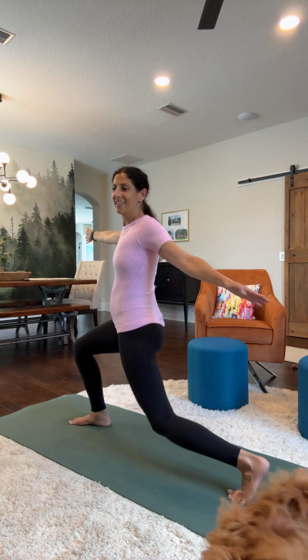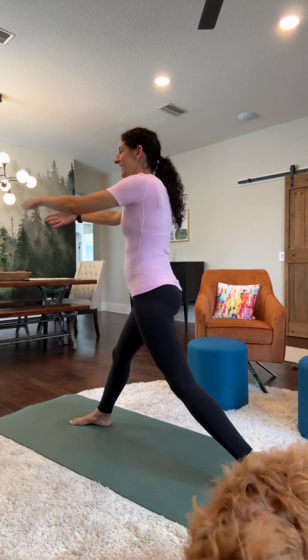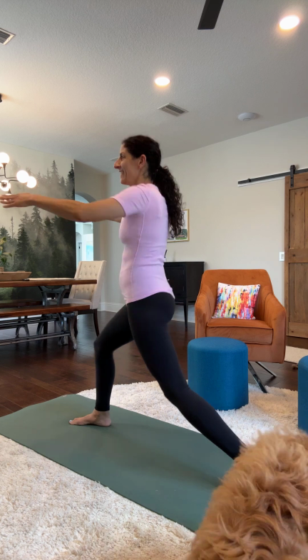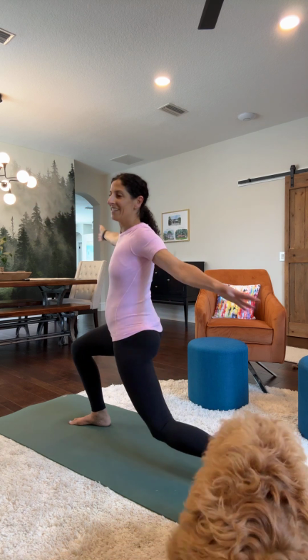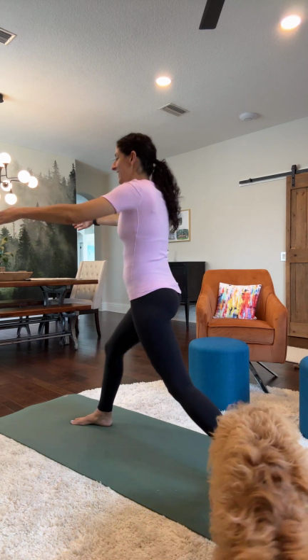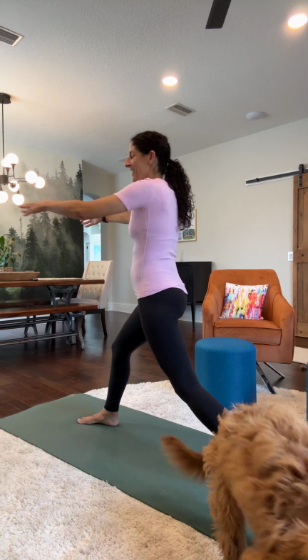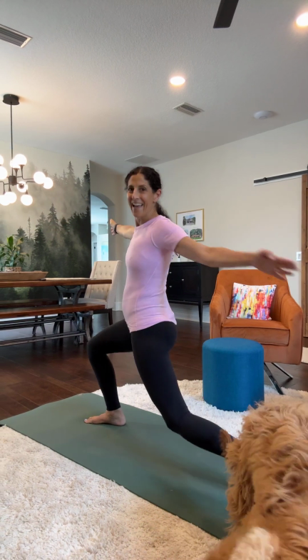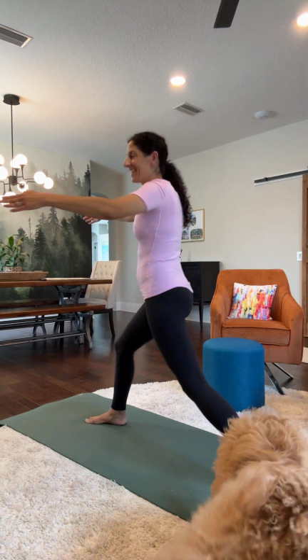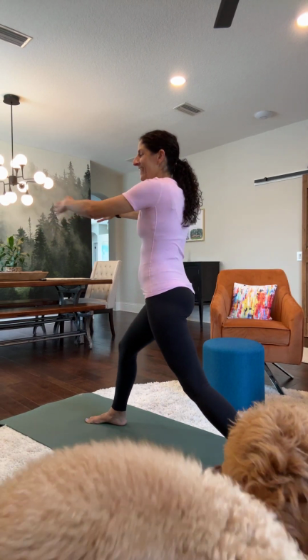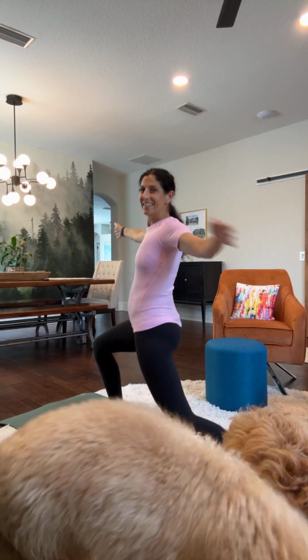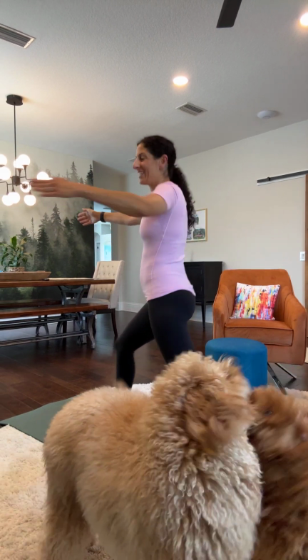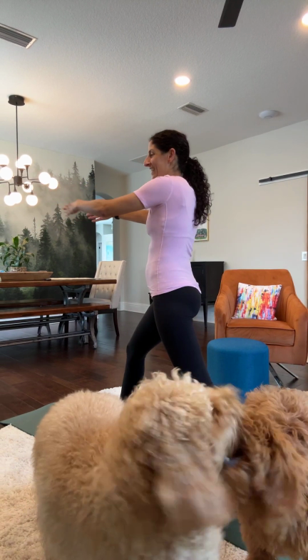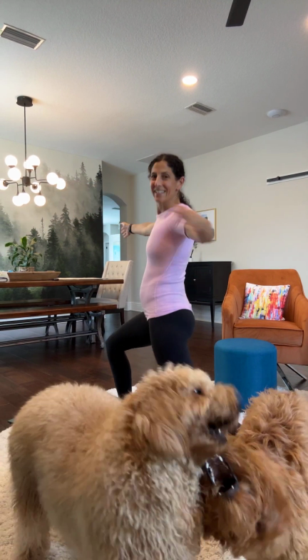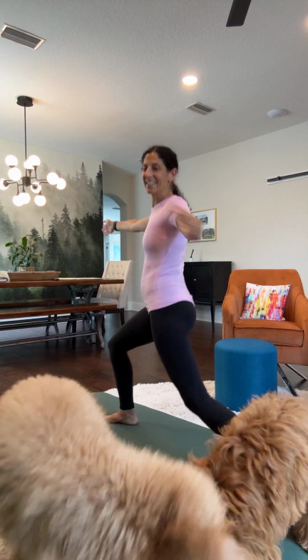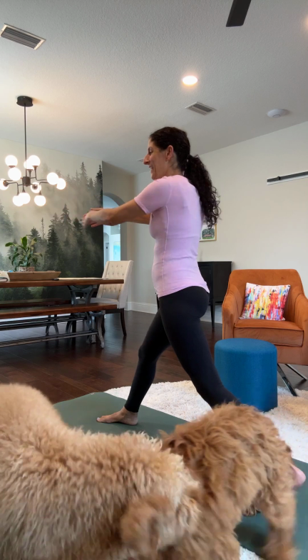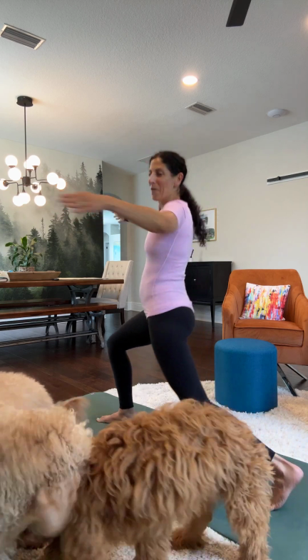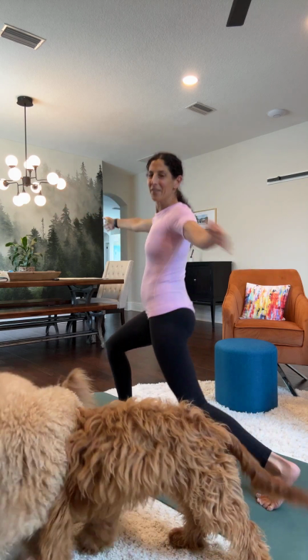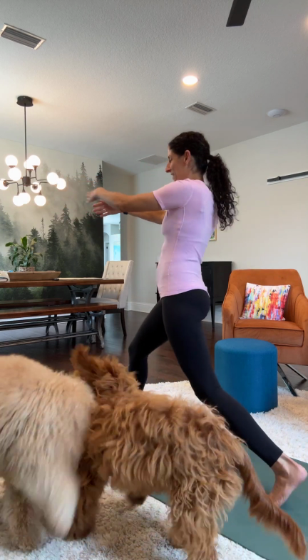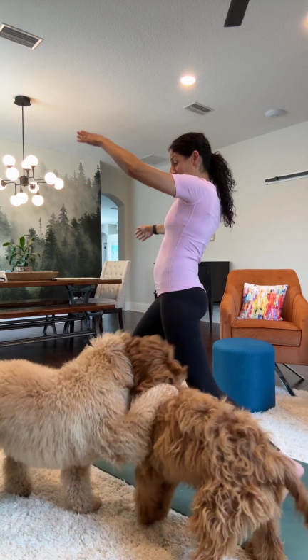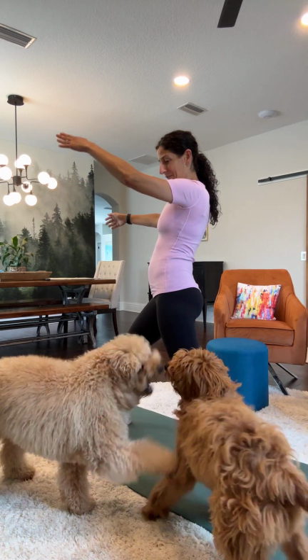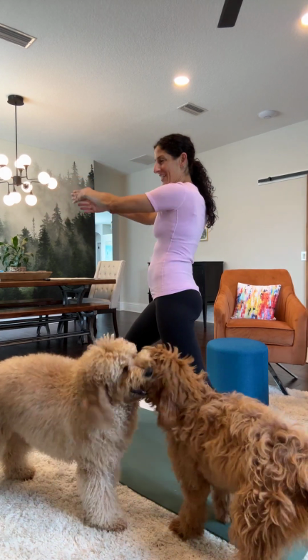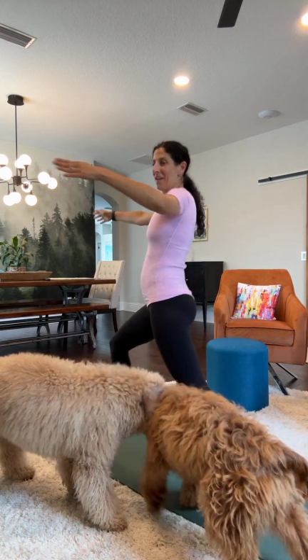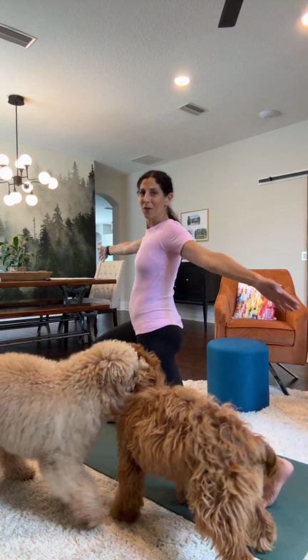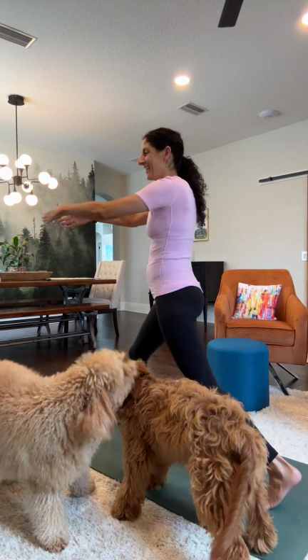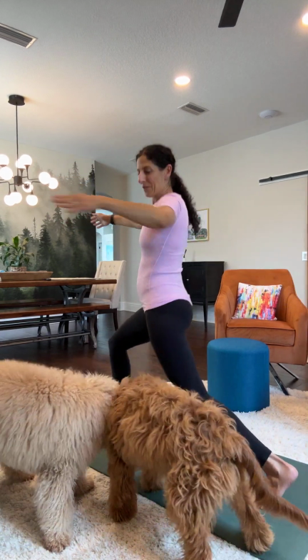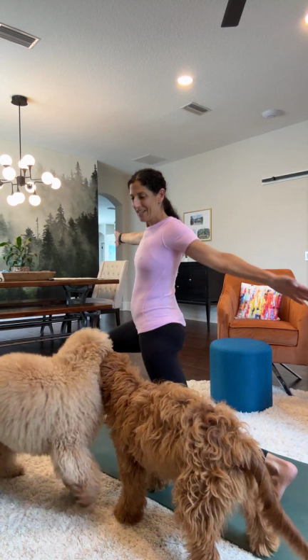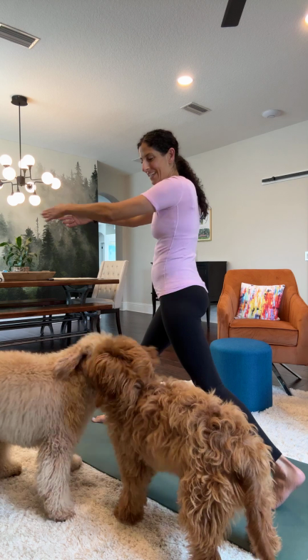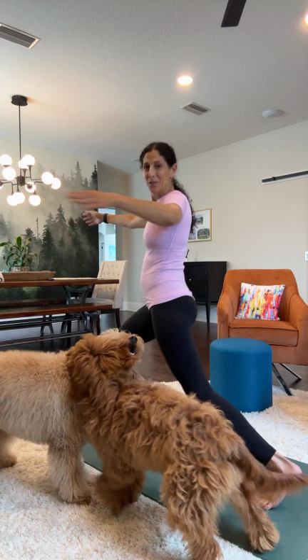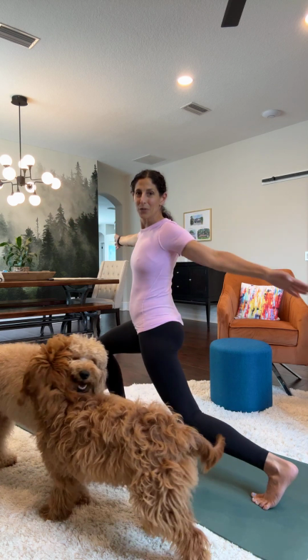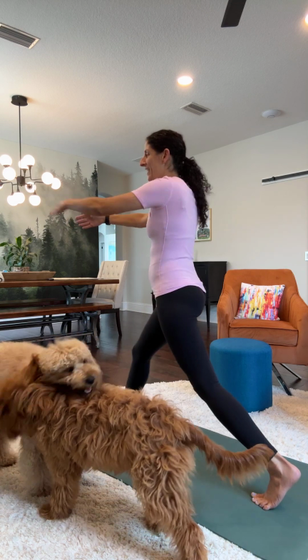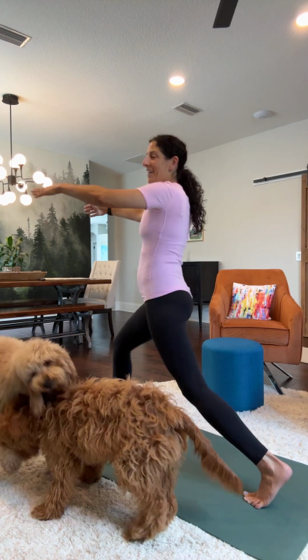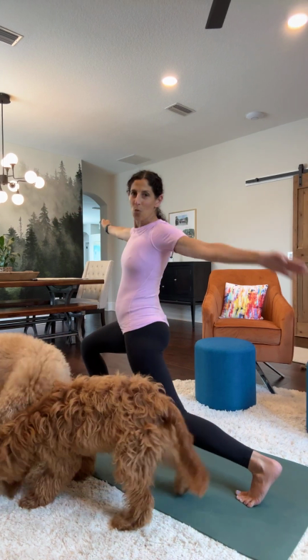Go for ten more. Ten, nine, eight, seven, six, five, four, three, two, one.